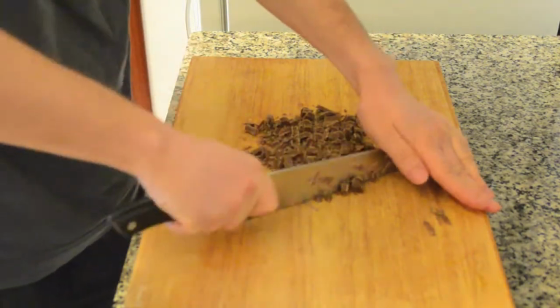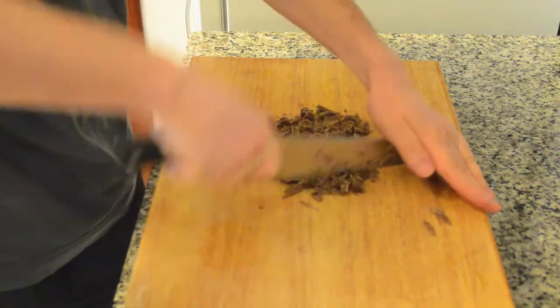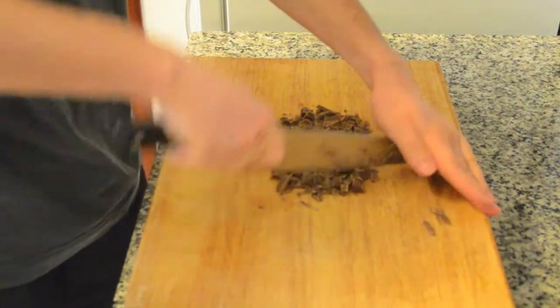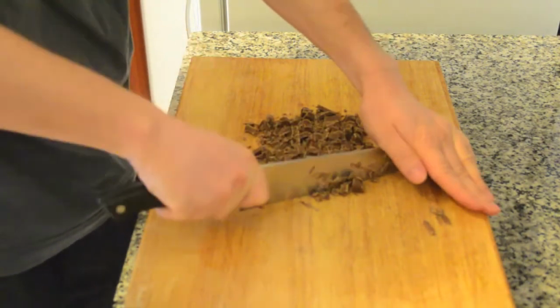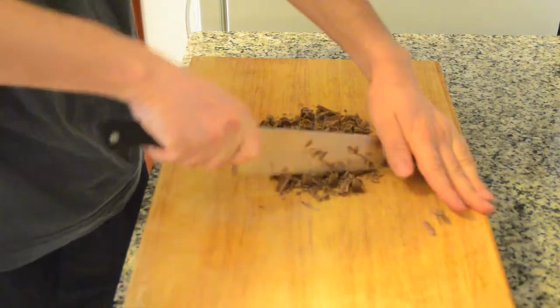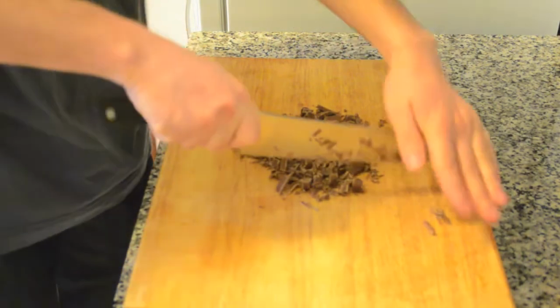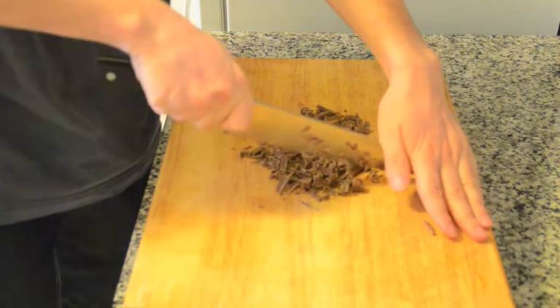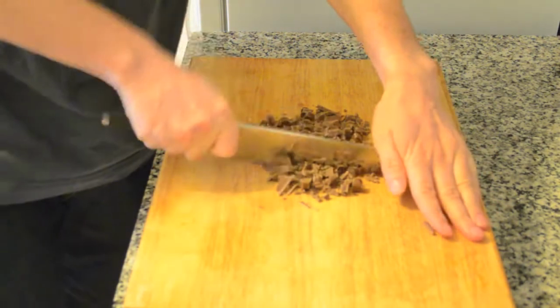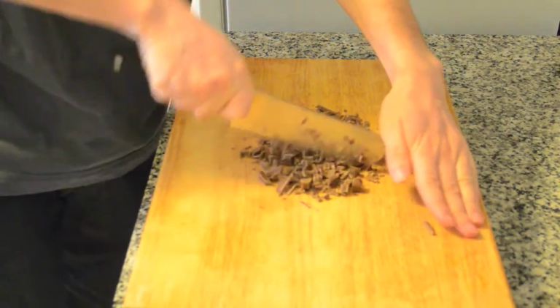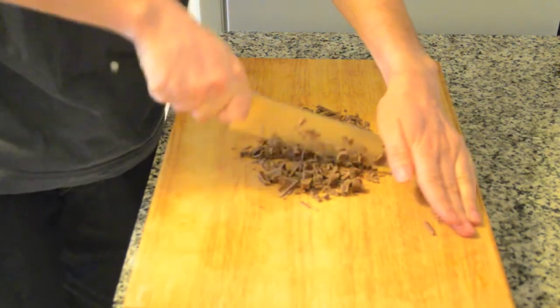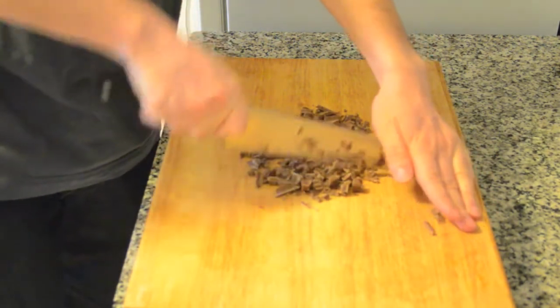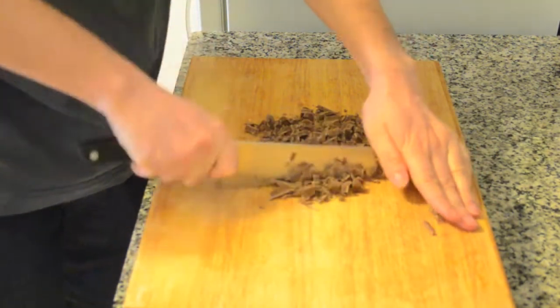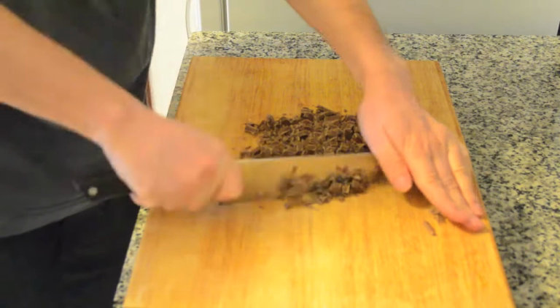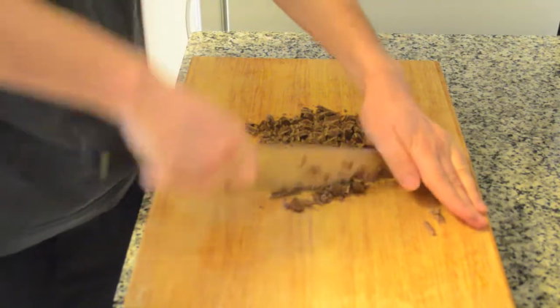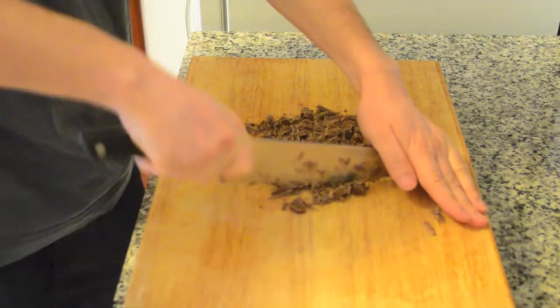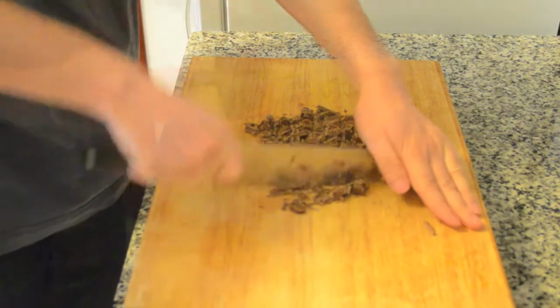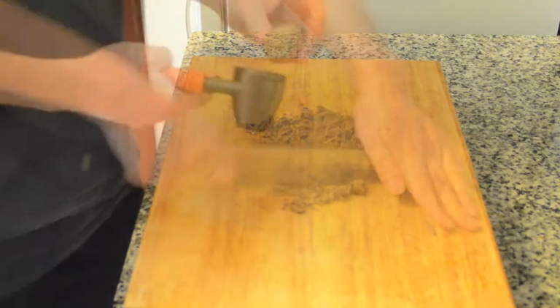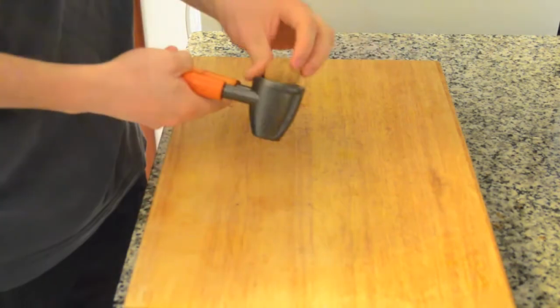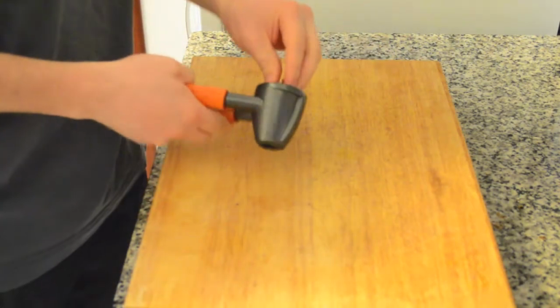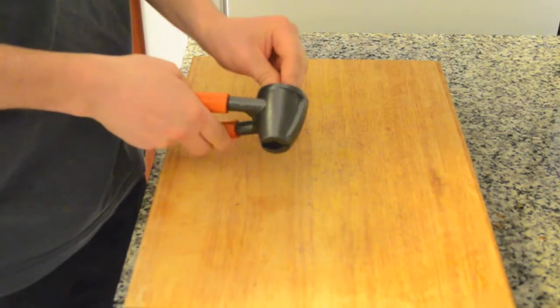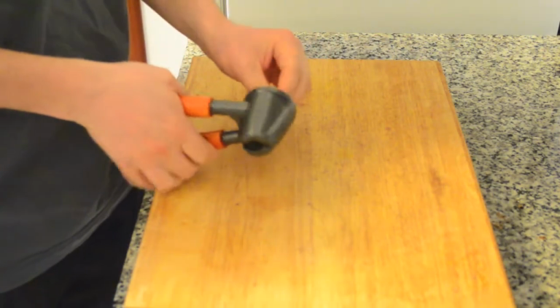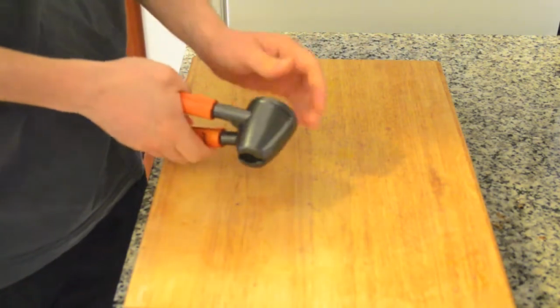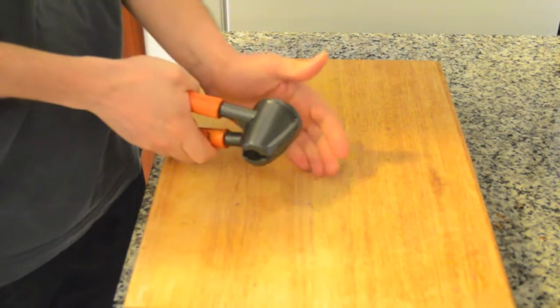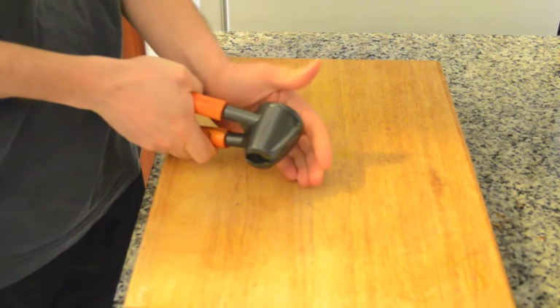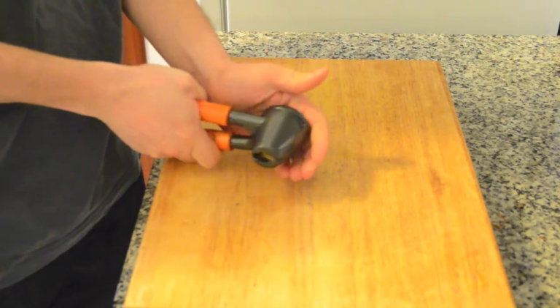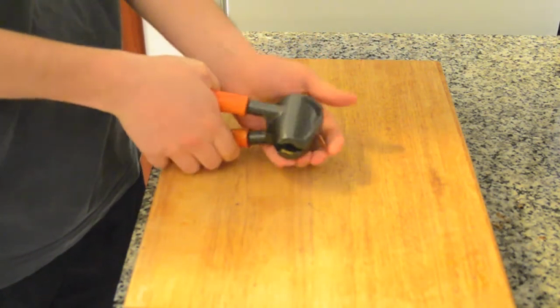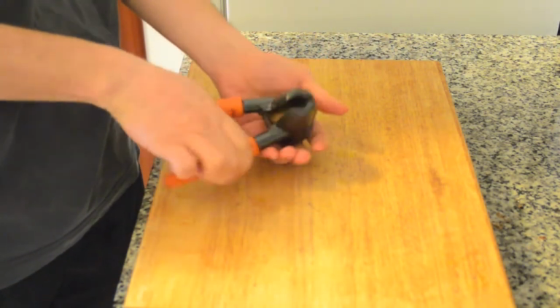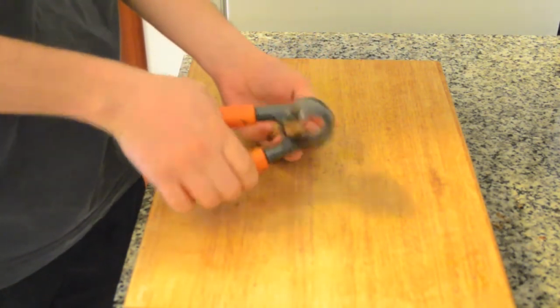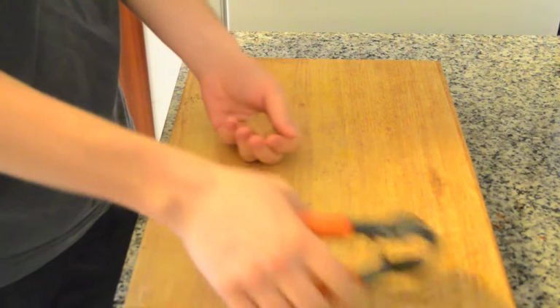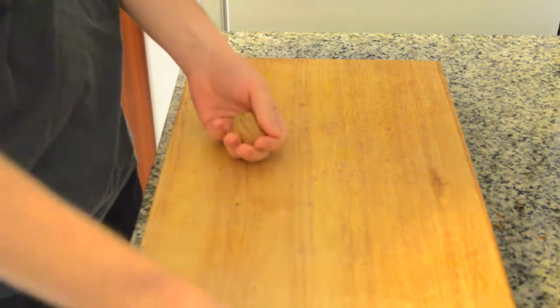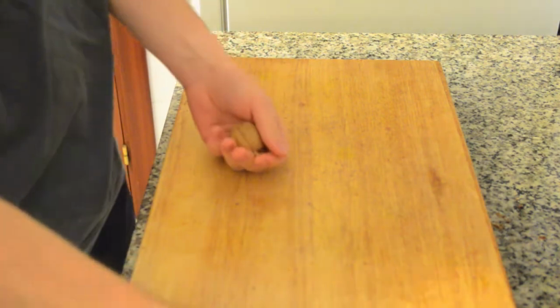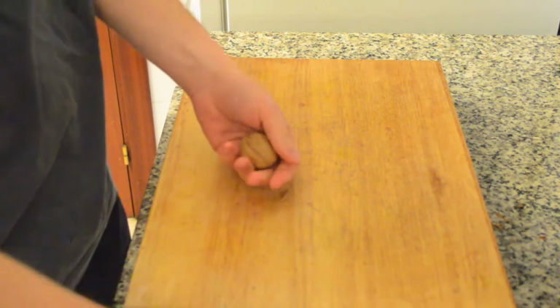Regarding the walnuts, I prefer to use walnuts with shell, because I found some of the walnuts without shell I bought had rancid flavor, which is not good for your cookies.